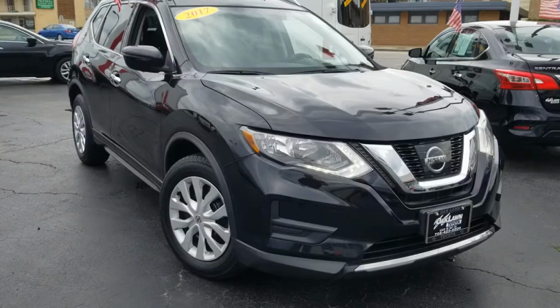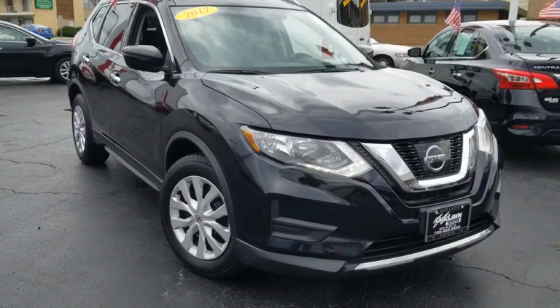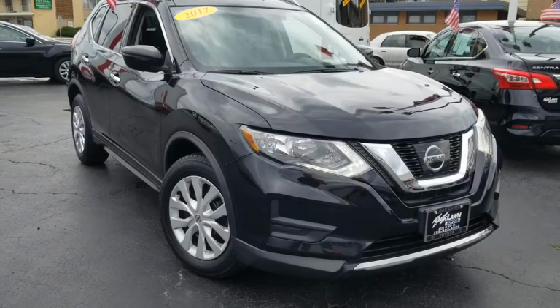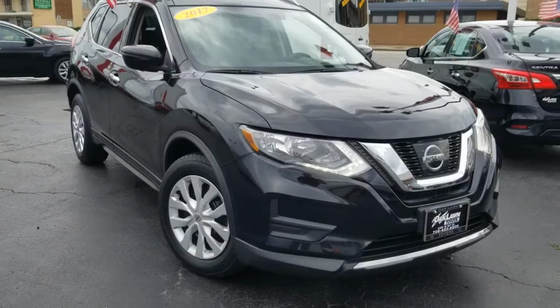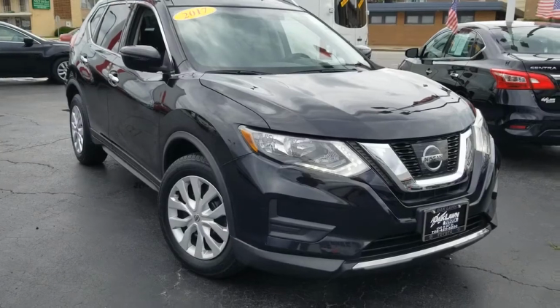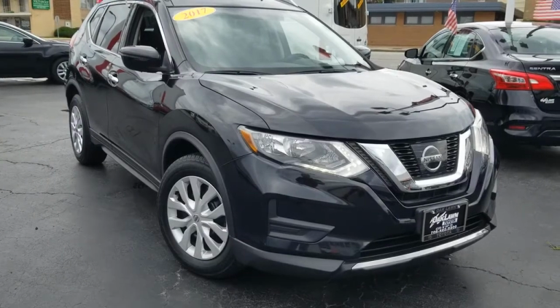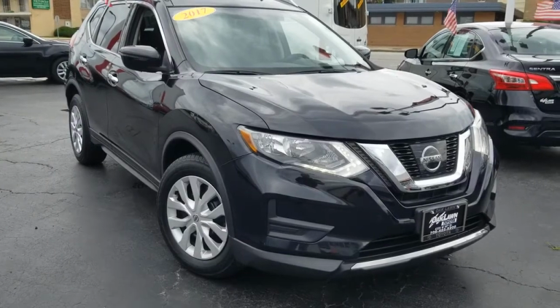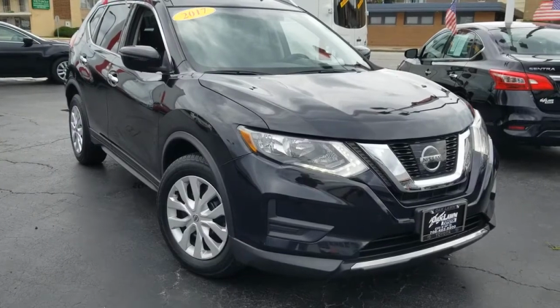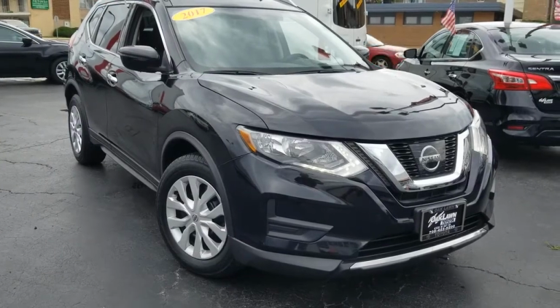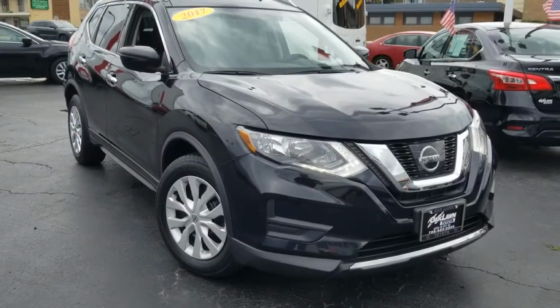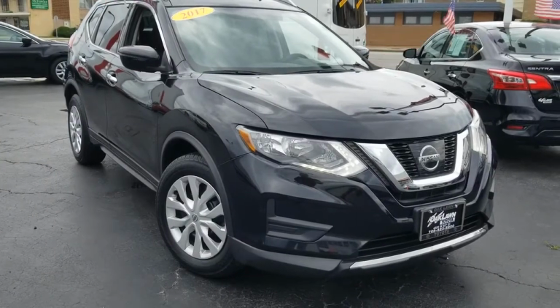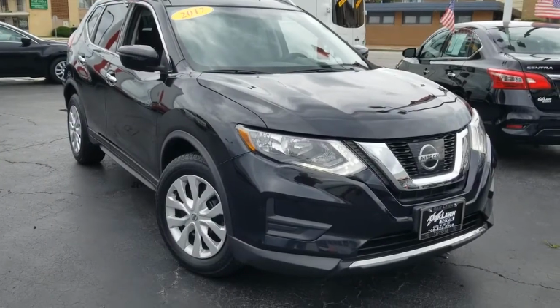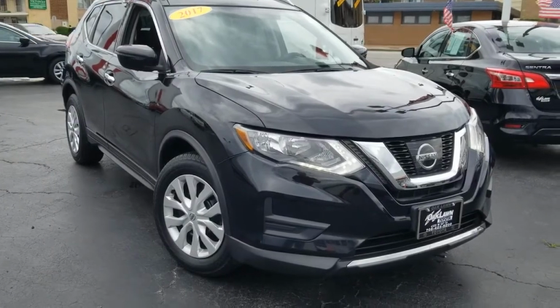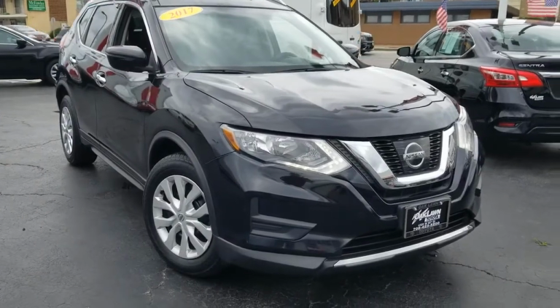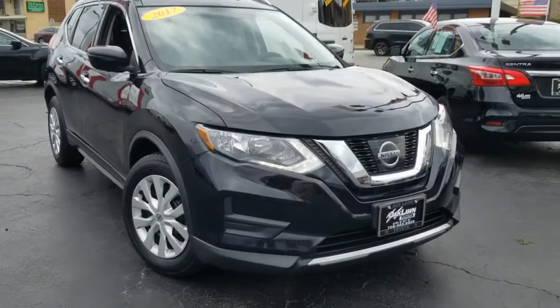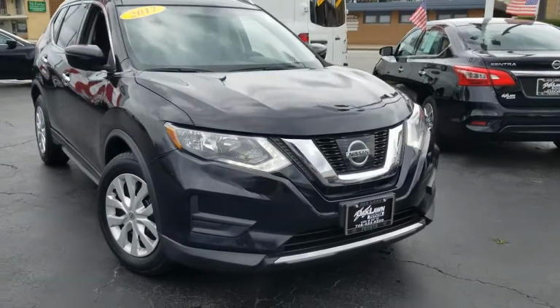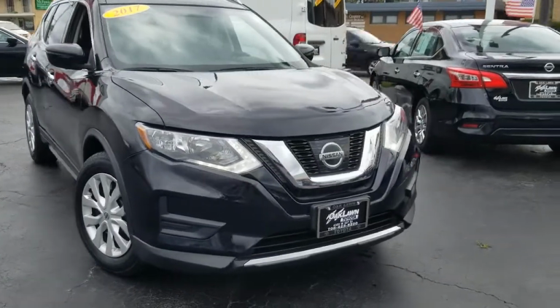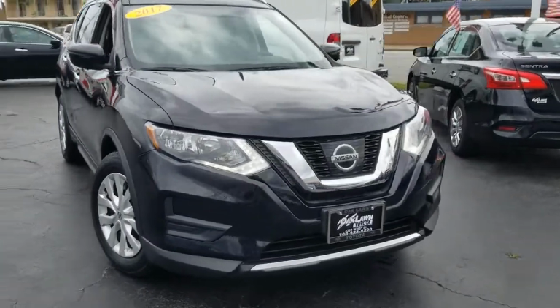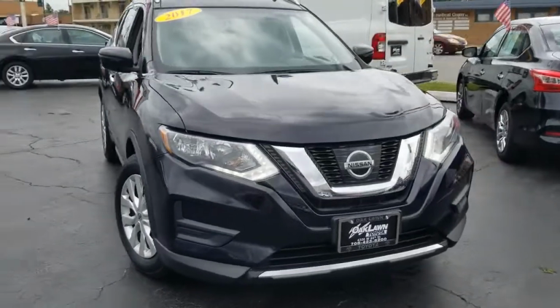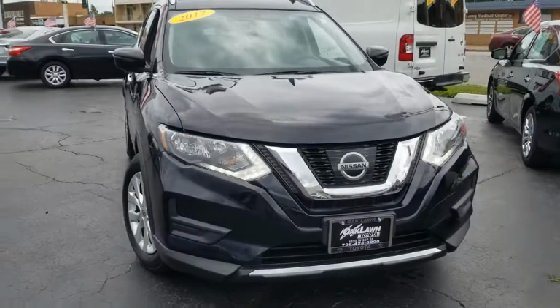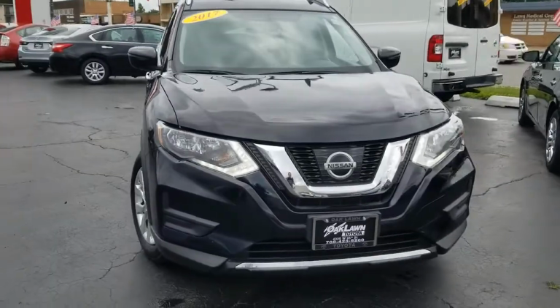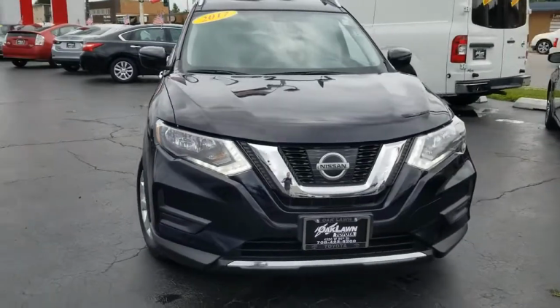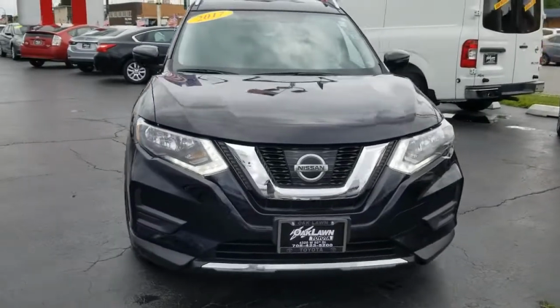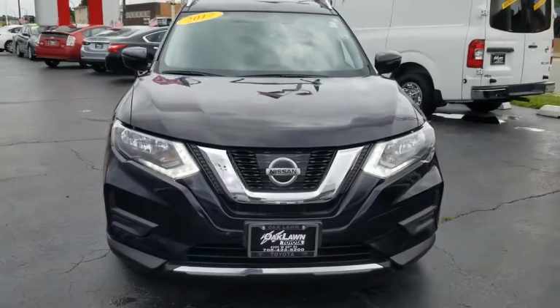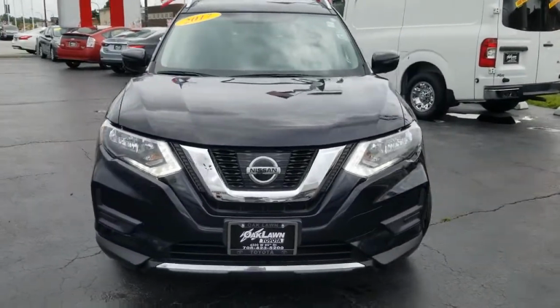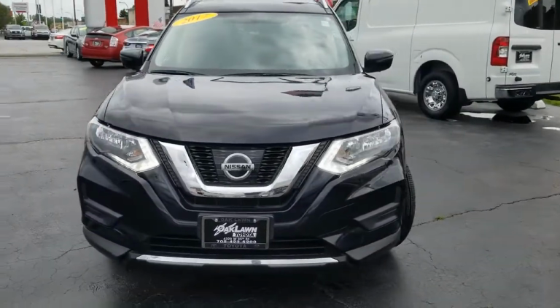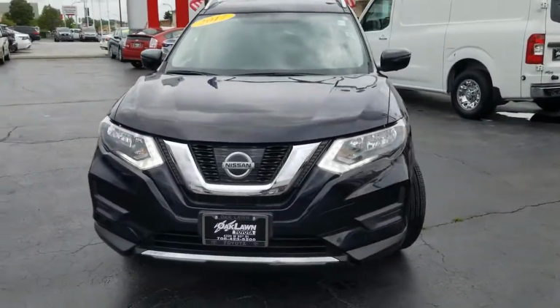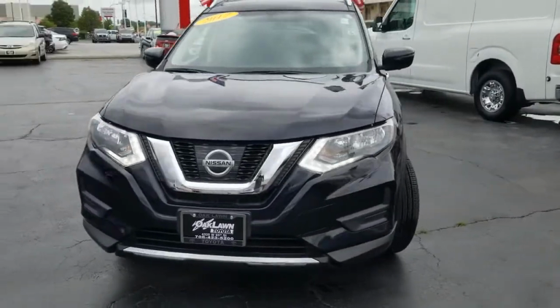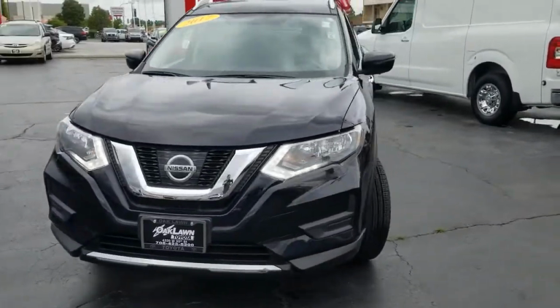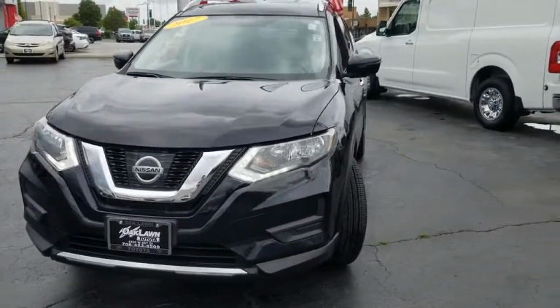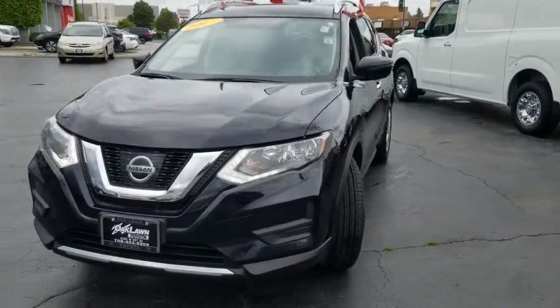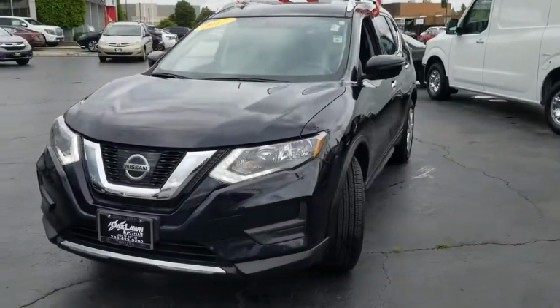Get into the 2017 Nissan Rogue. With less than 15,000 miles on the odometer, this vehicle provides excellent value.